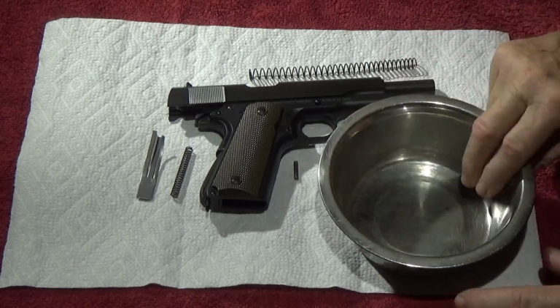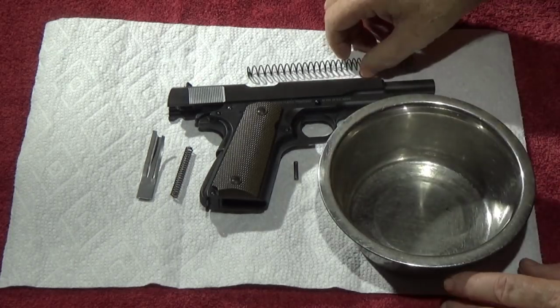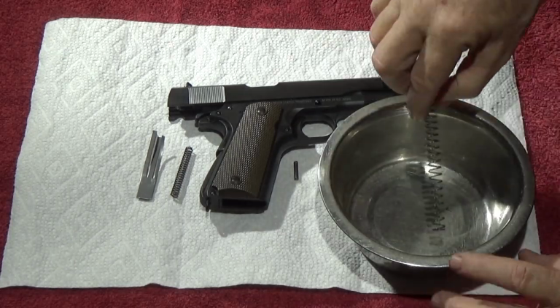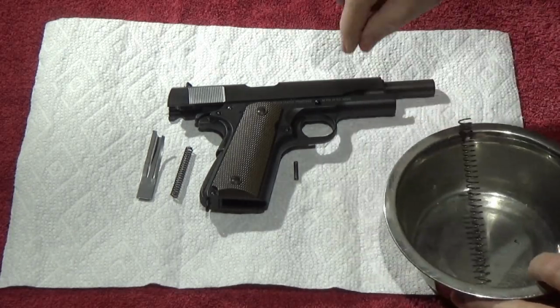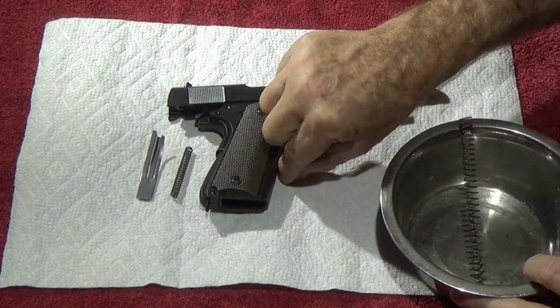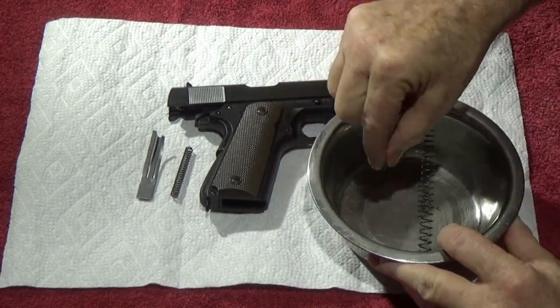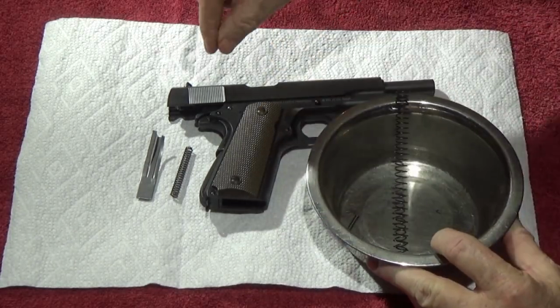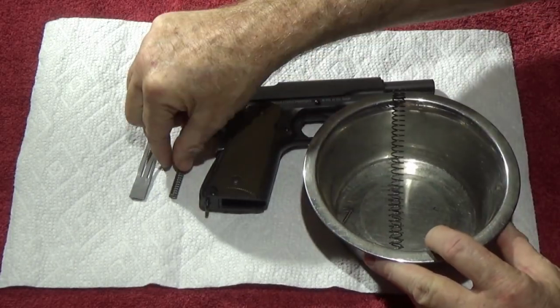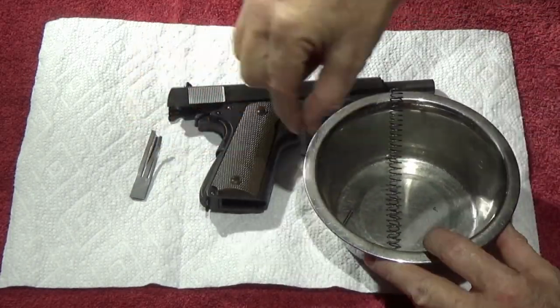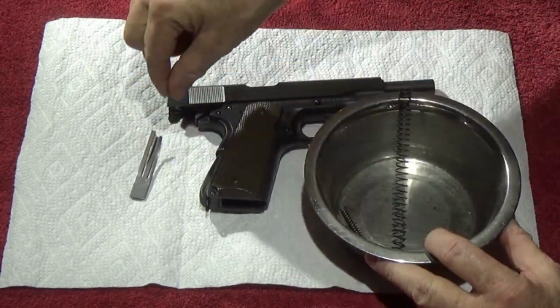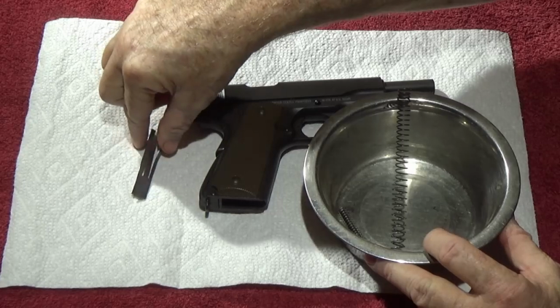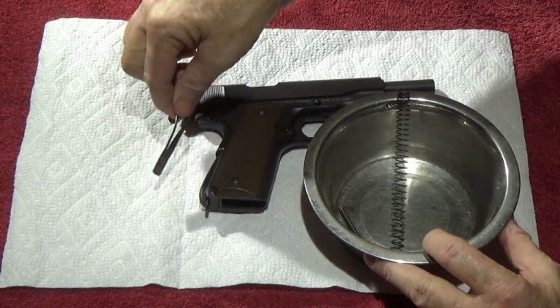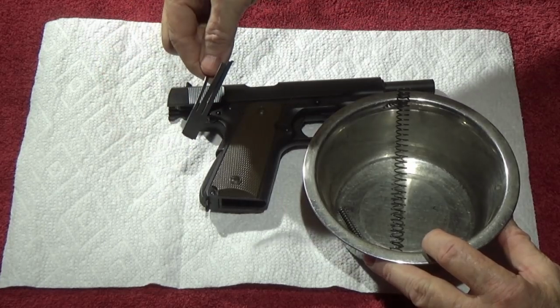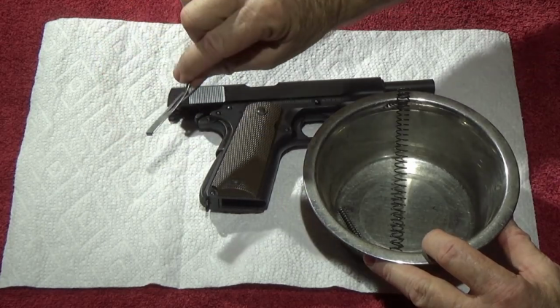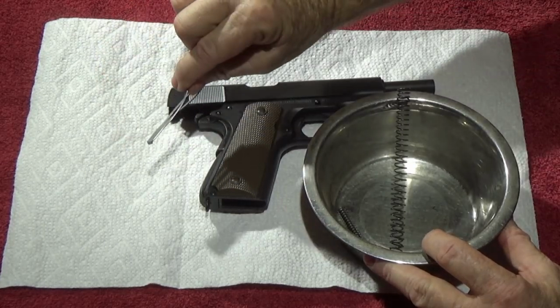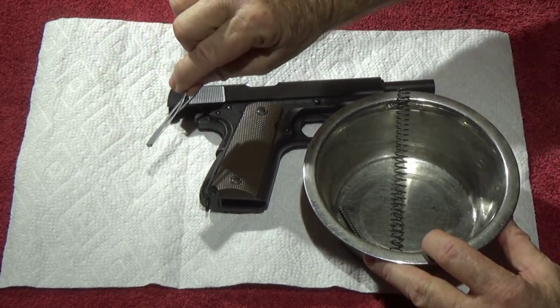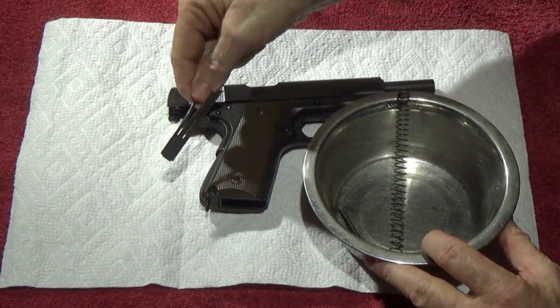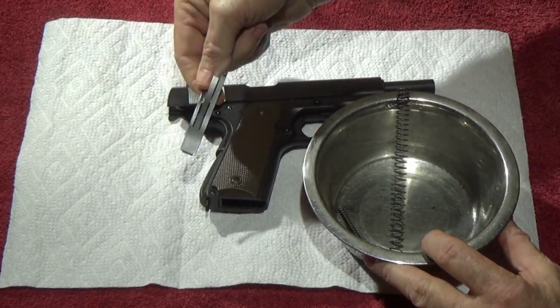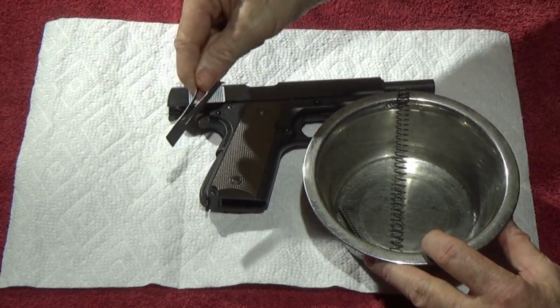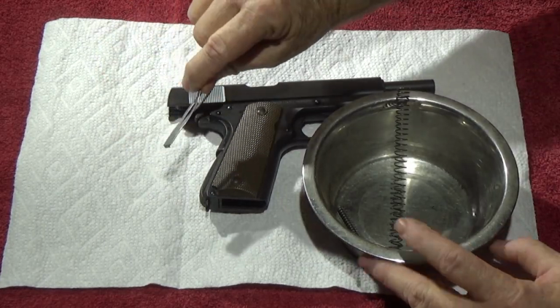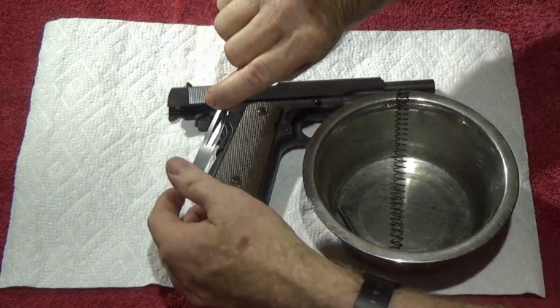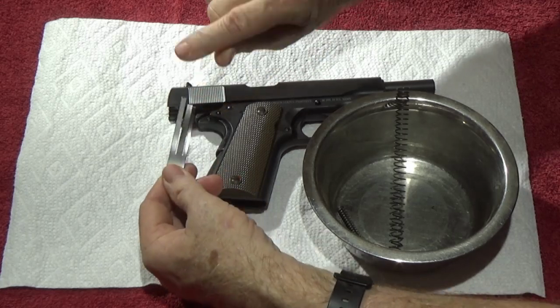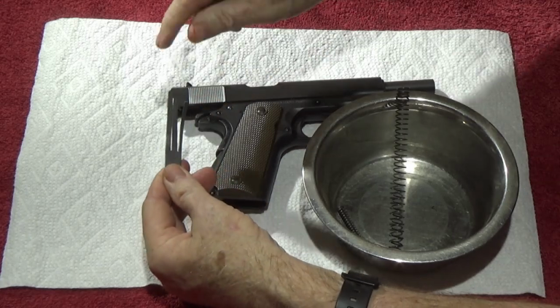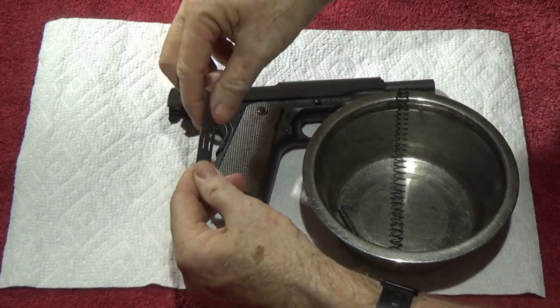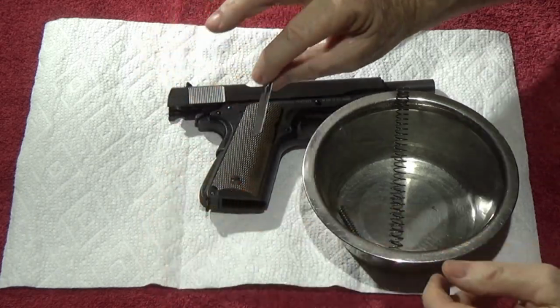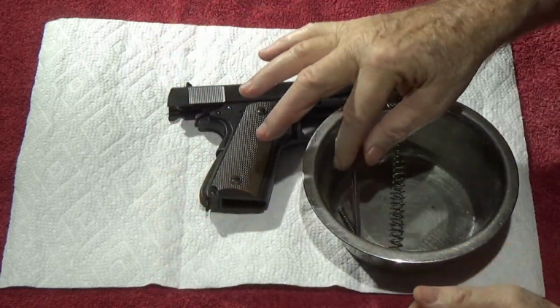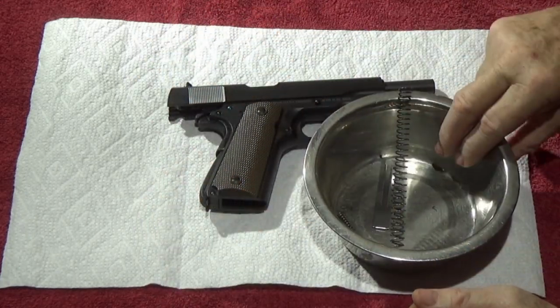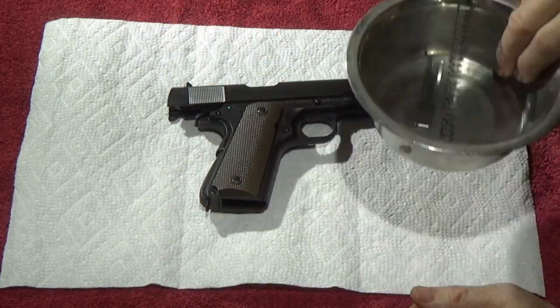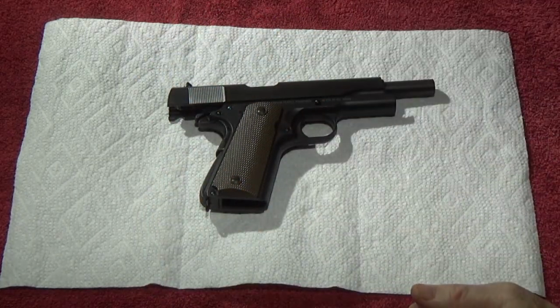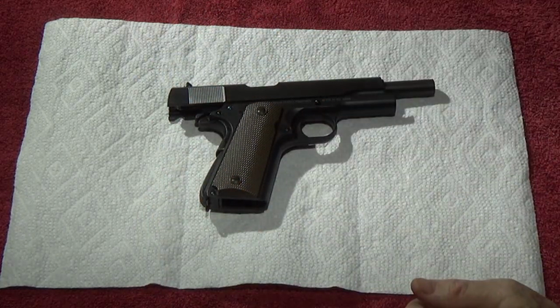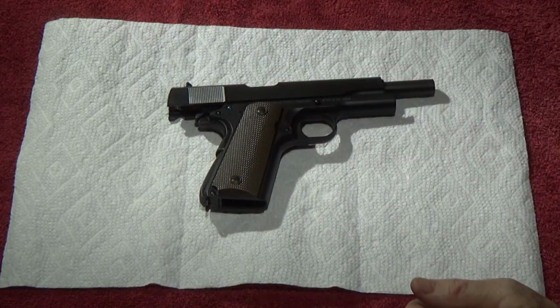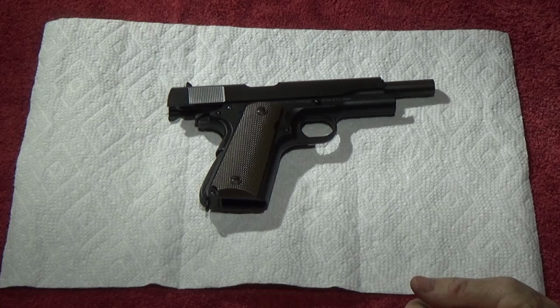These all came from Wolf, except for this one — this one came from Evolutionary Gunworks, EGW. It's a nice stainless steel spring, and these don't come preset; you have to bend them to make them fit your needs.